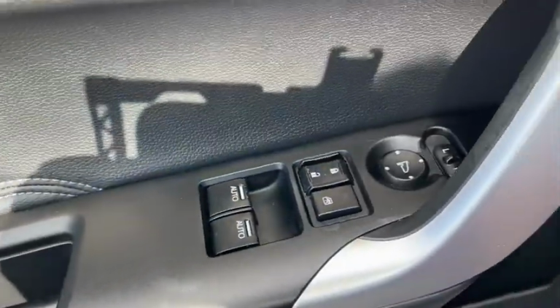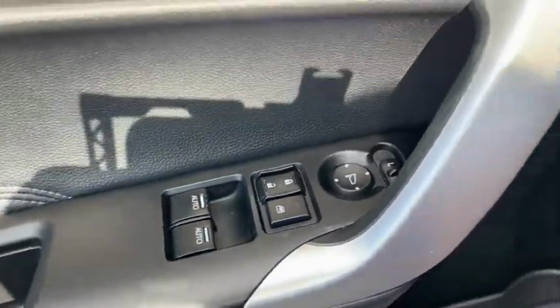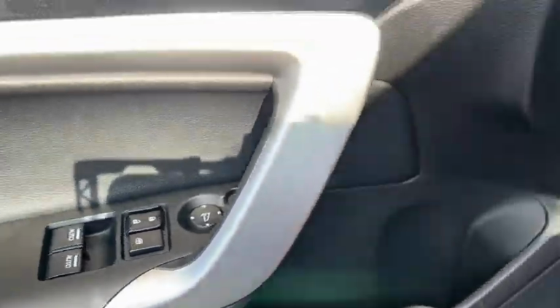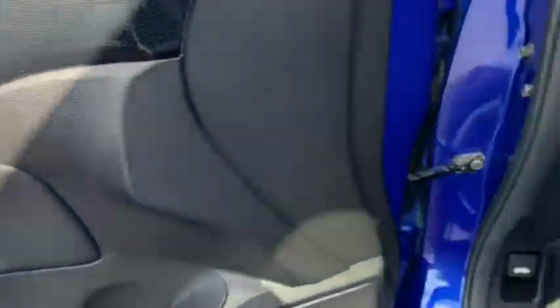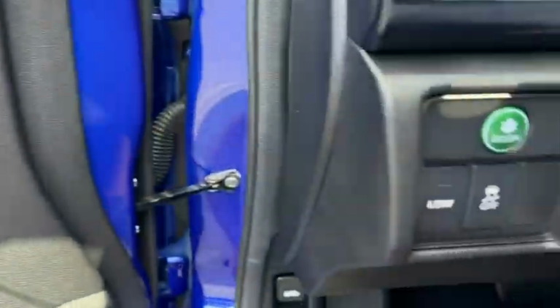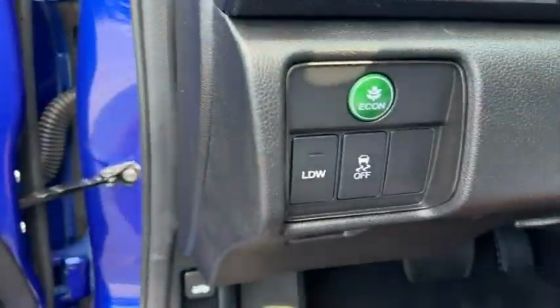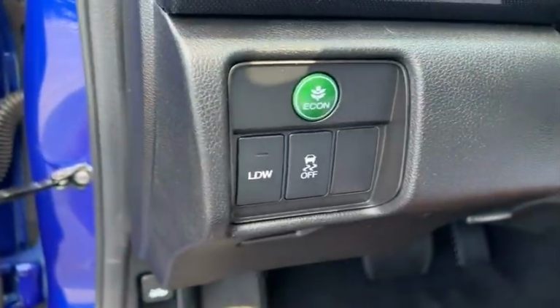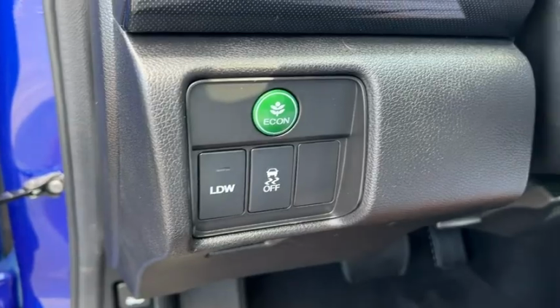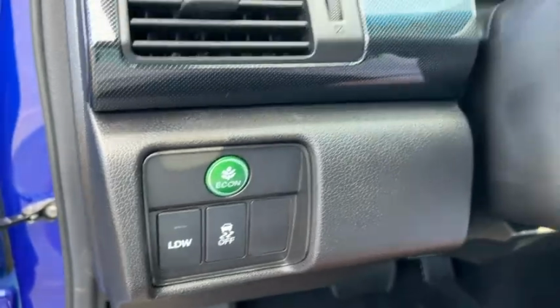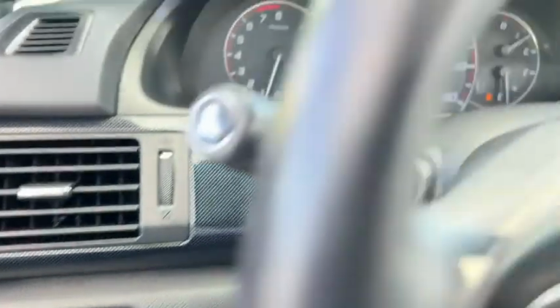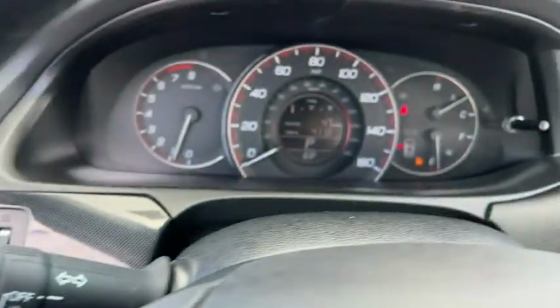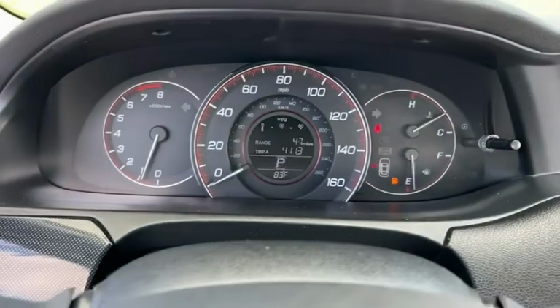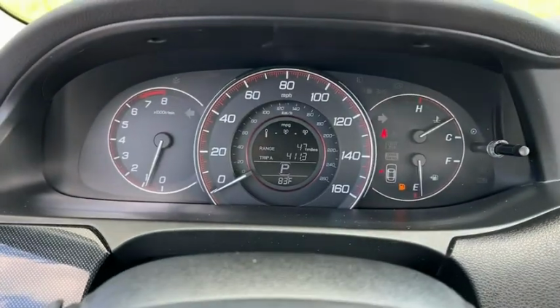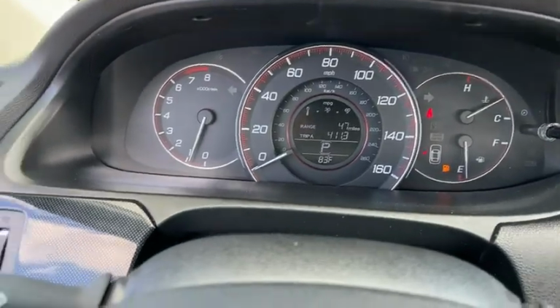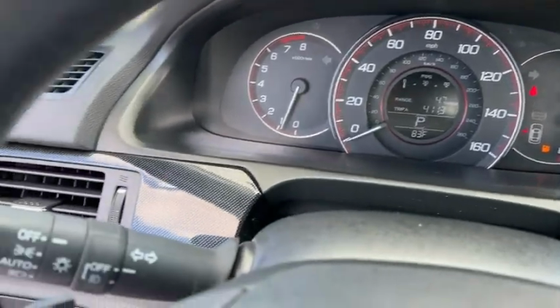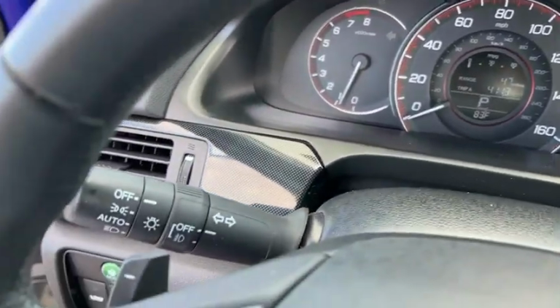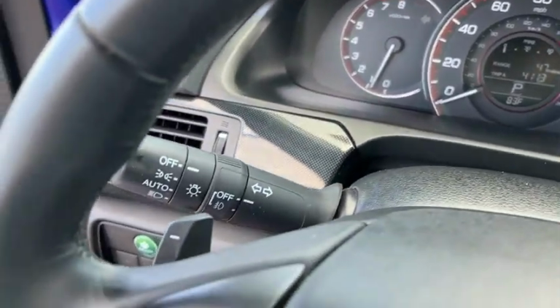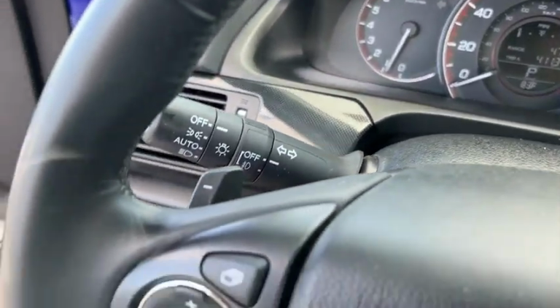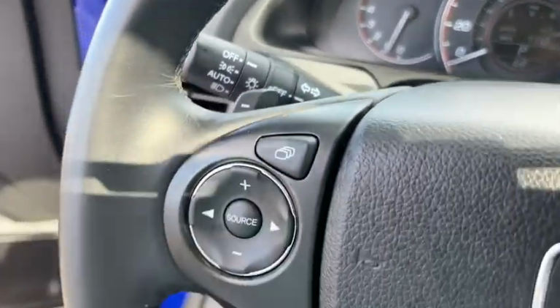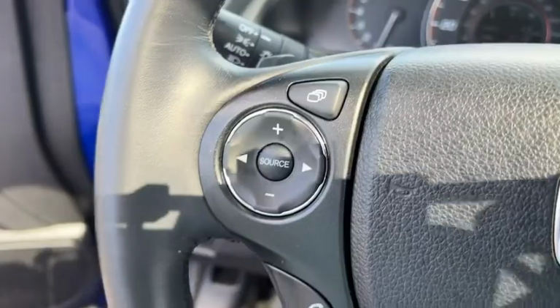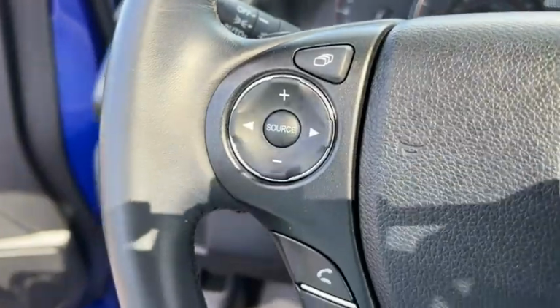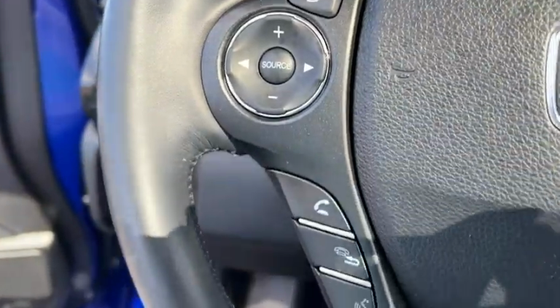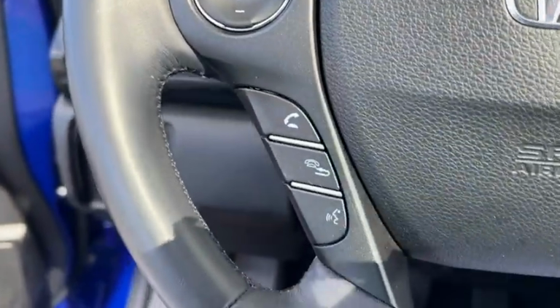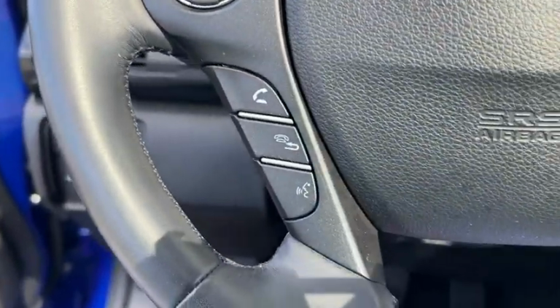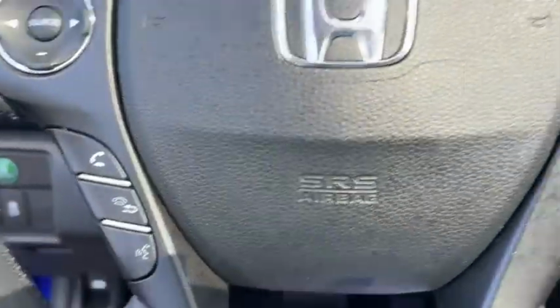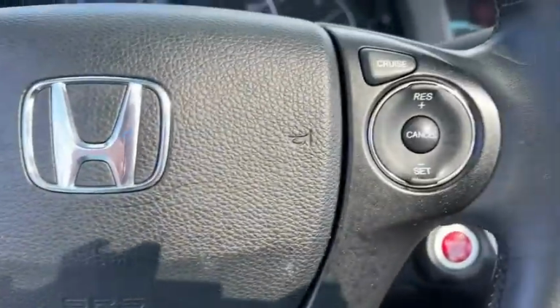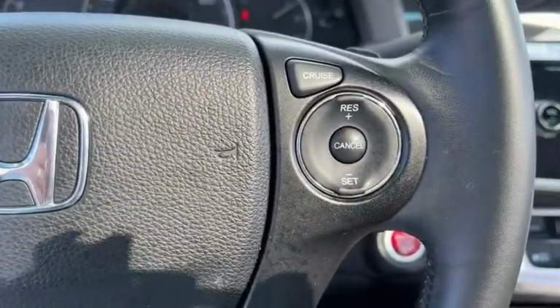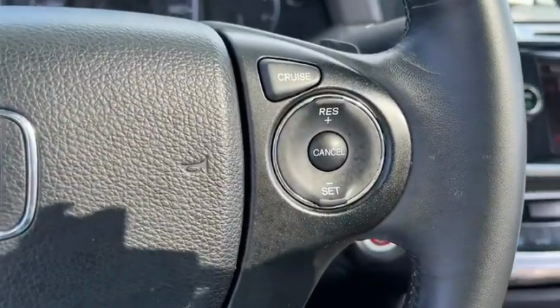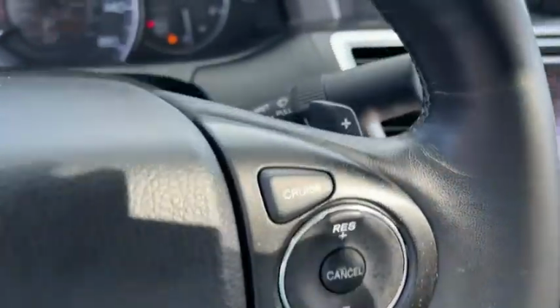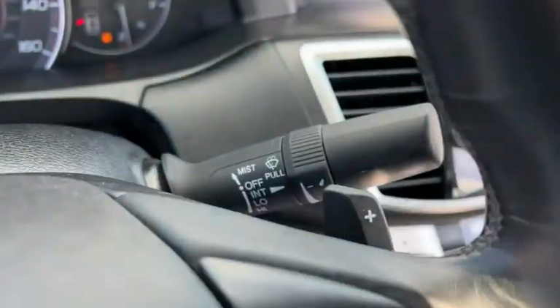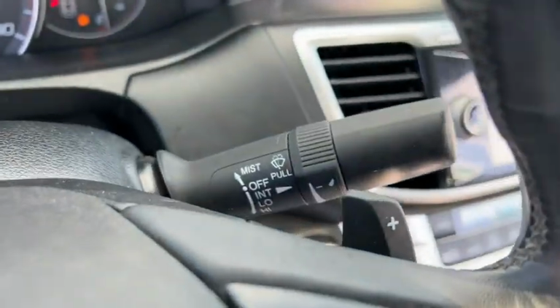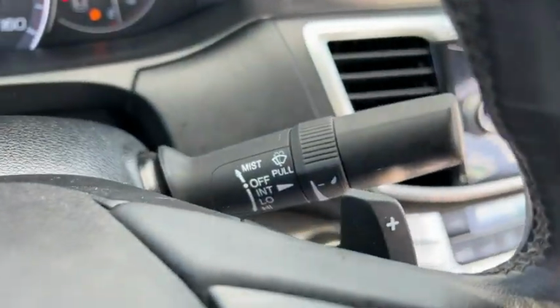Inside you'll find a navigation system, backup camera, keyless entry, satellite radio, auxiliary audio input, steering wheel audio controls, premium sound system, keyless start, and MP3 player.